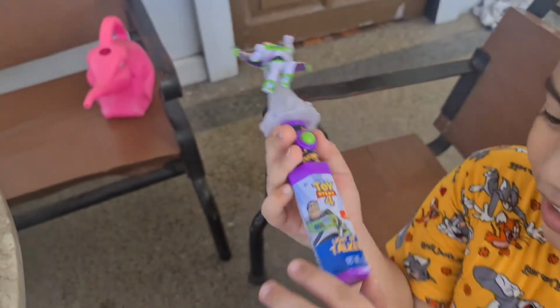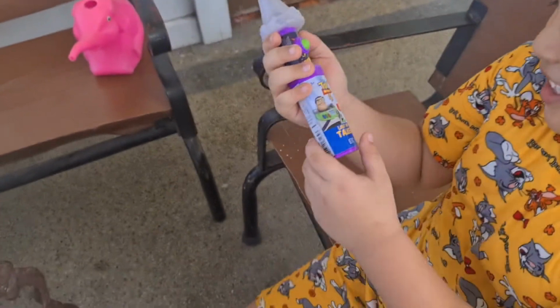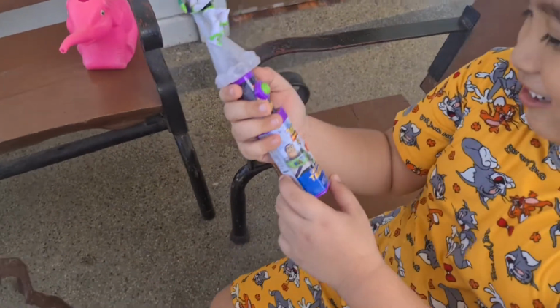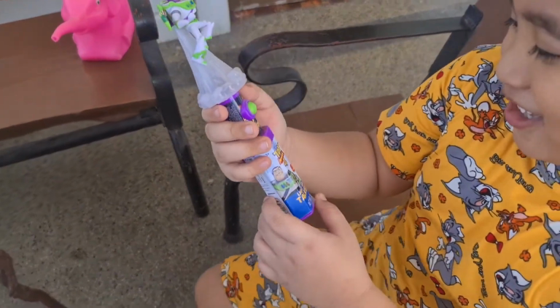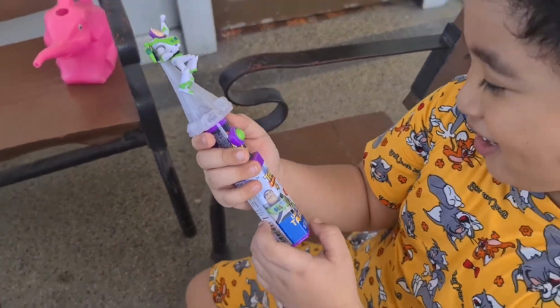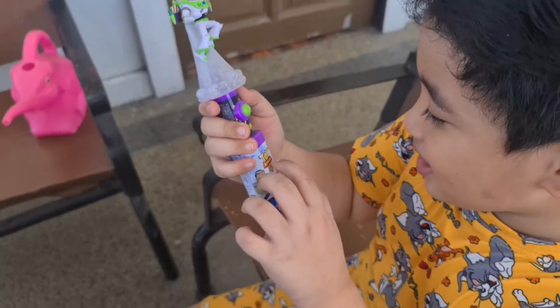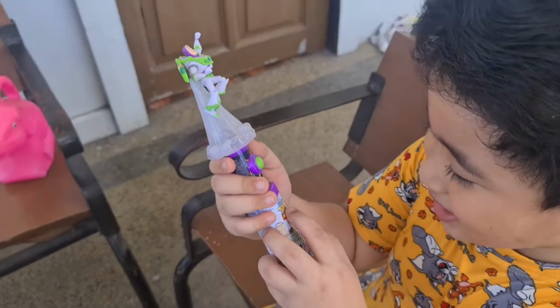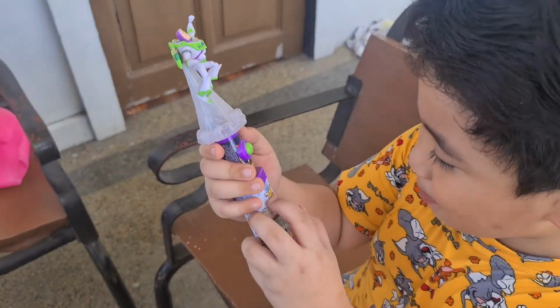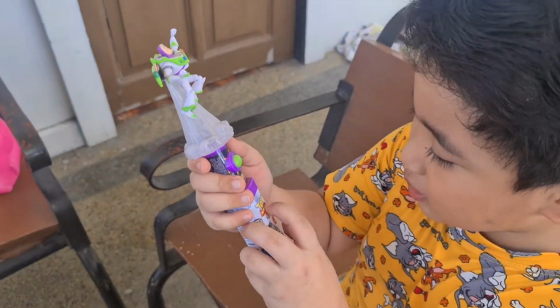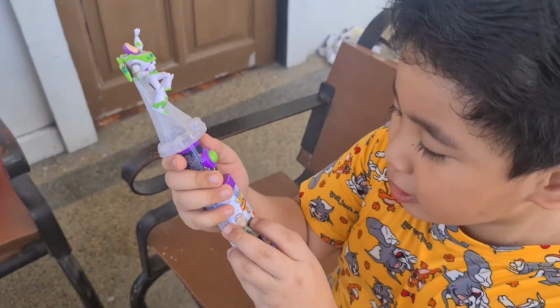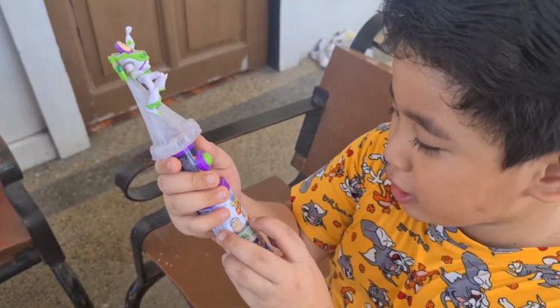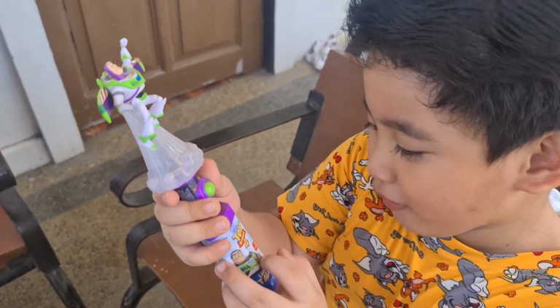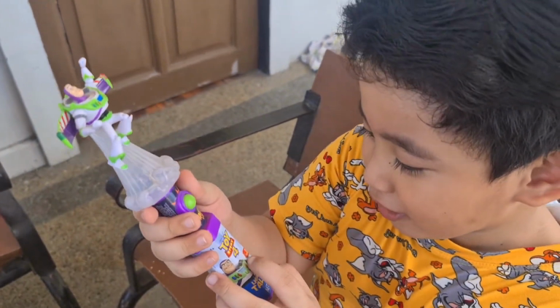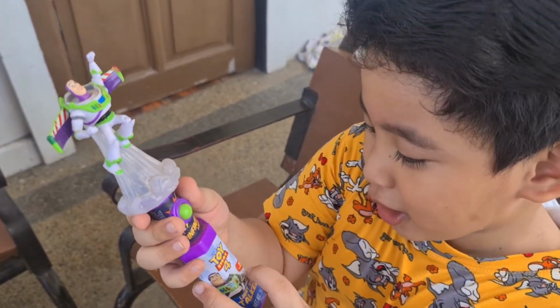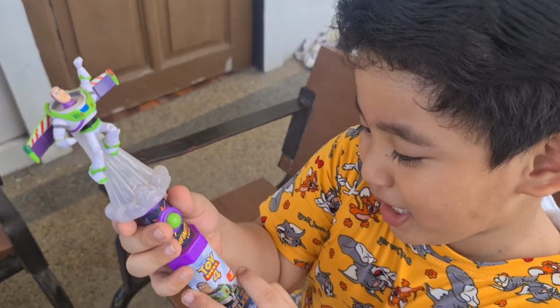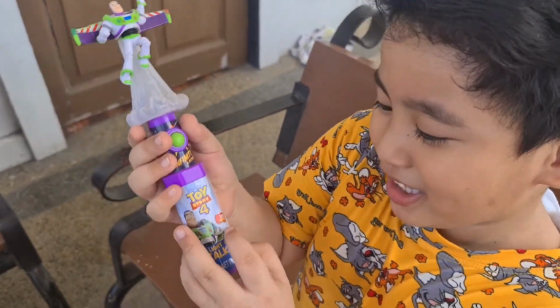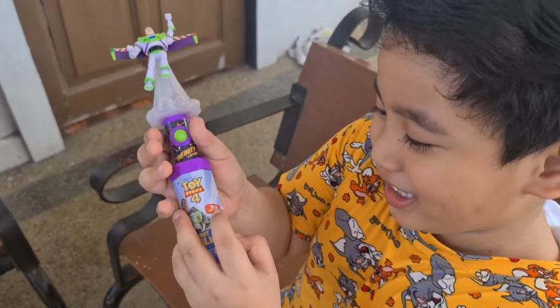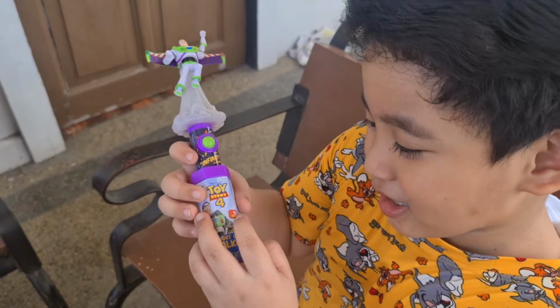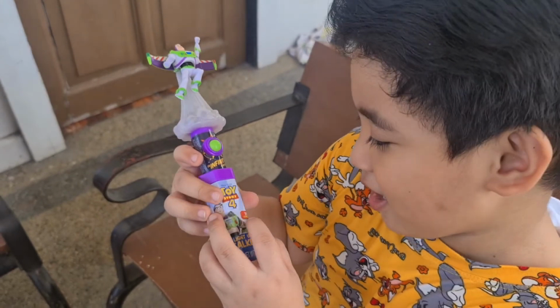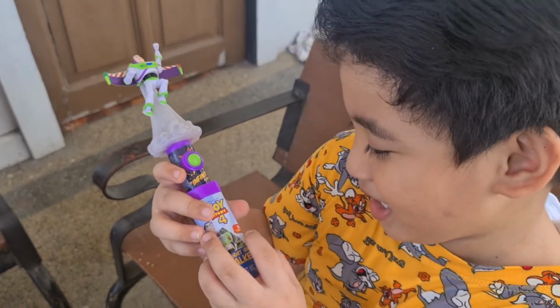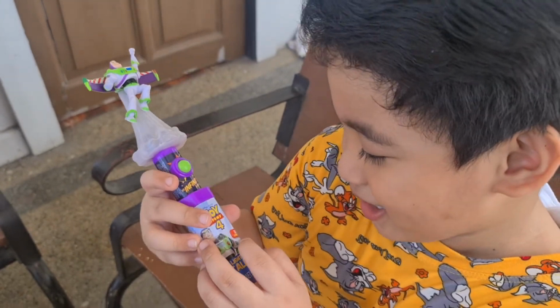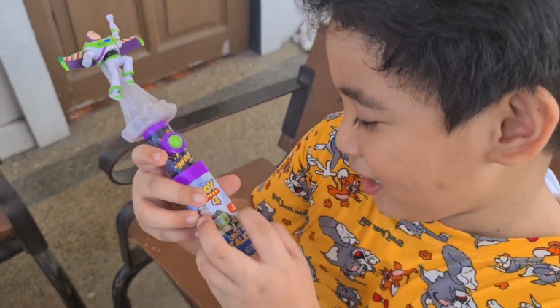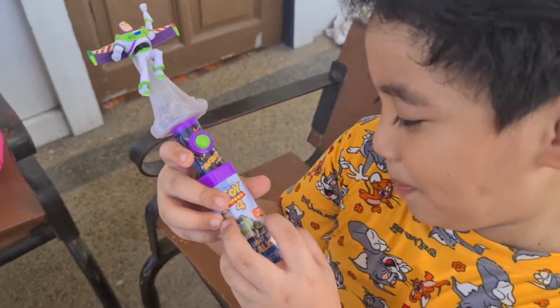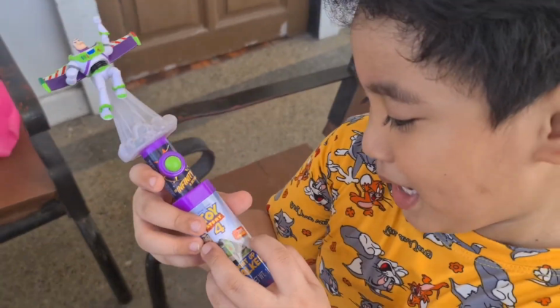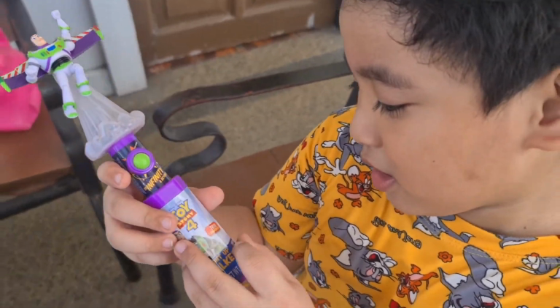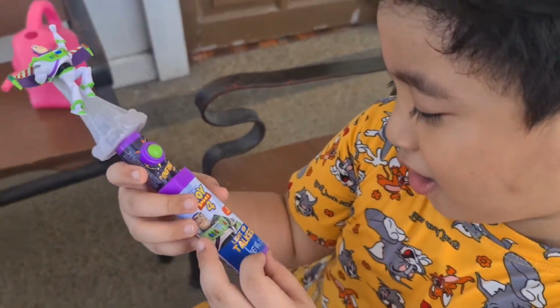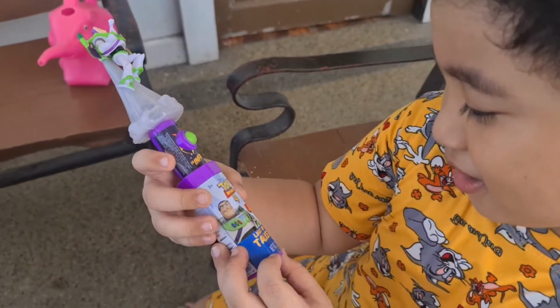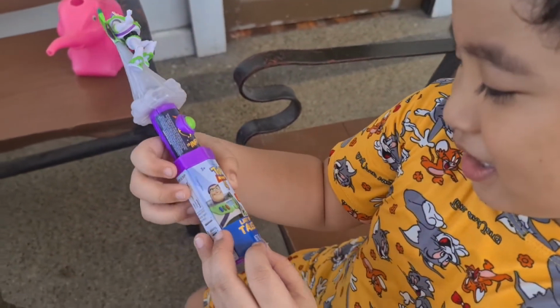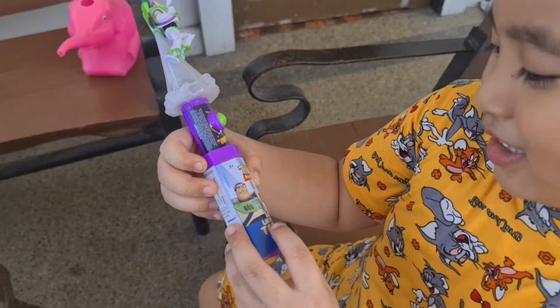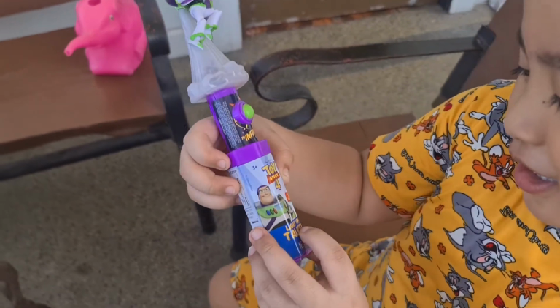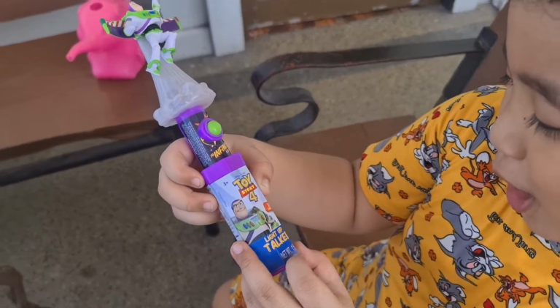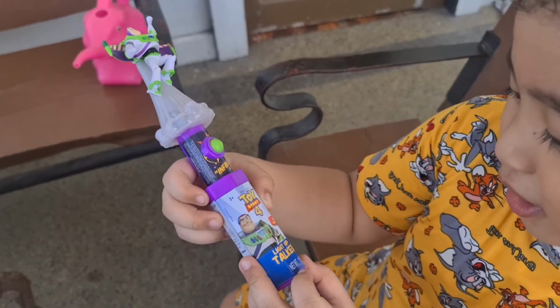It's Toy Story! It's Disney Pixar's Toy Story 4! It says 'Try me!' It lights up and talks! It's a light-up talker!